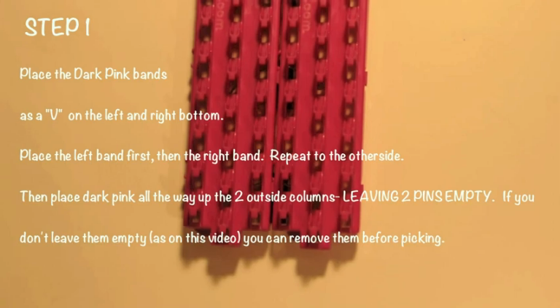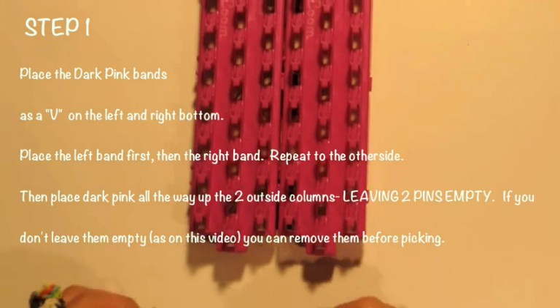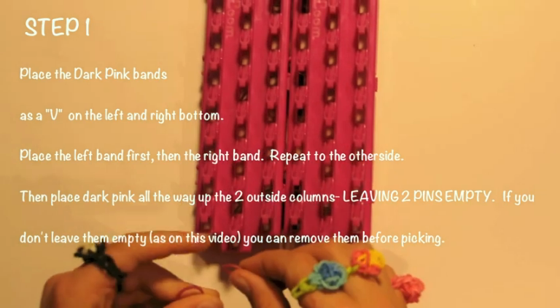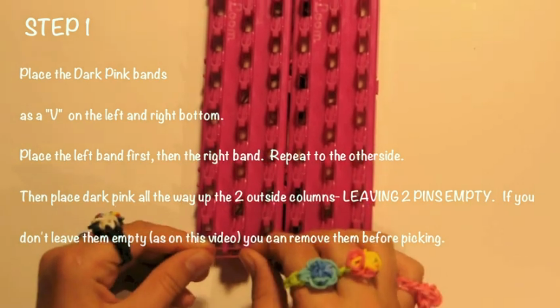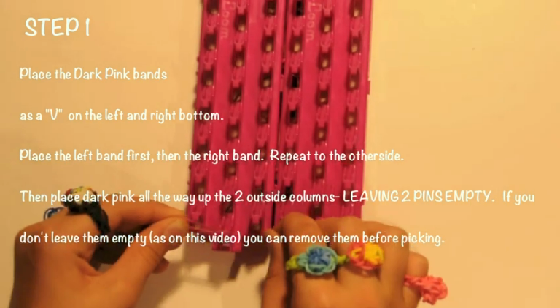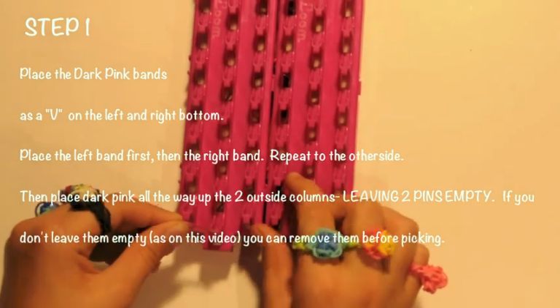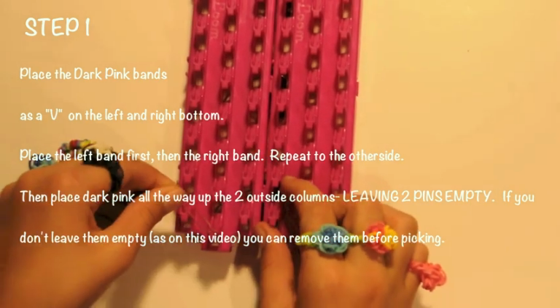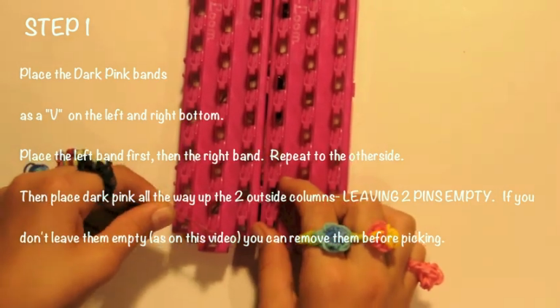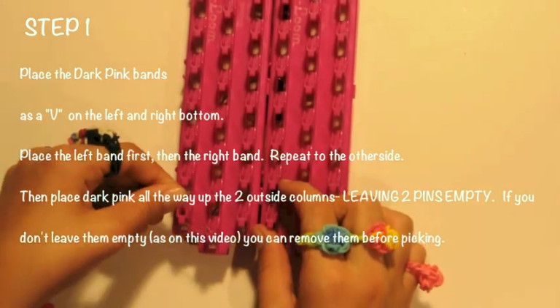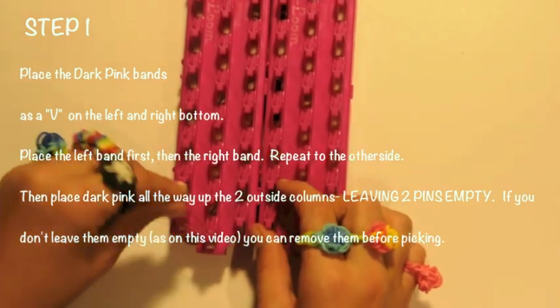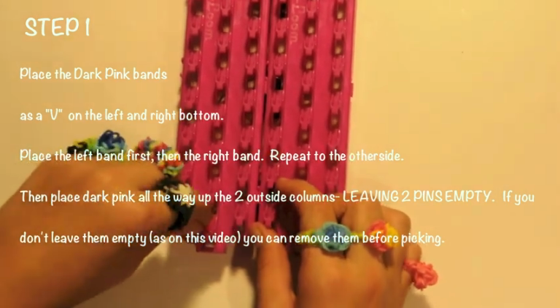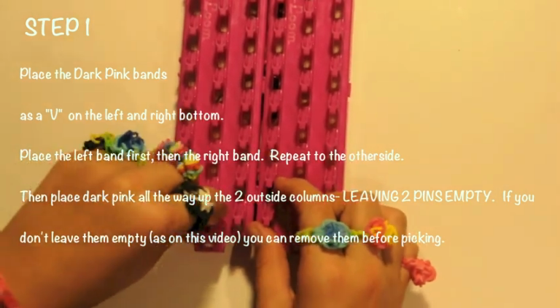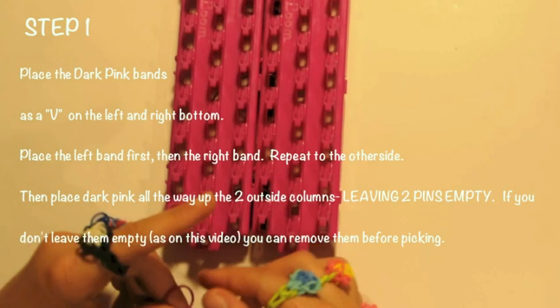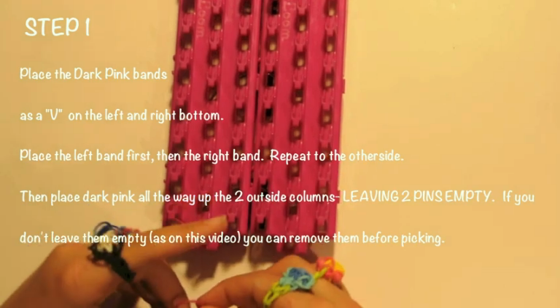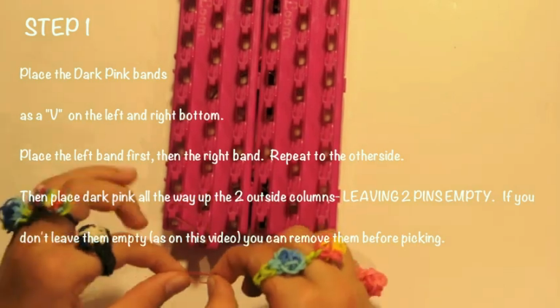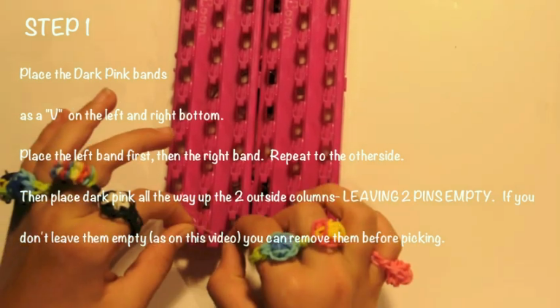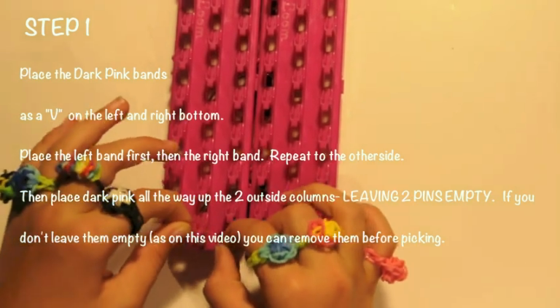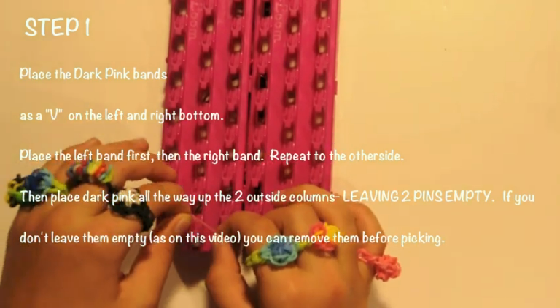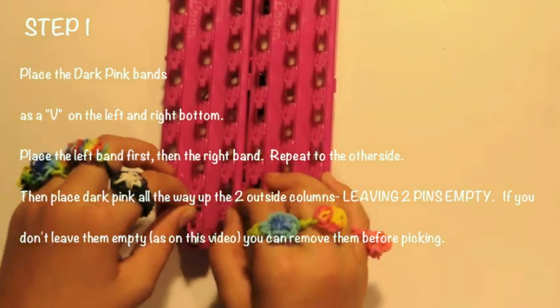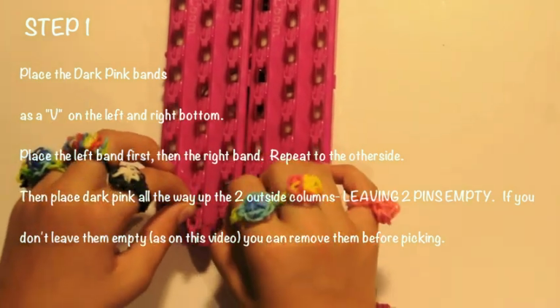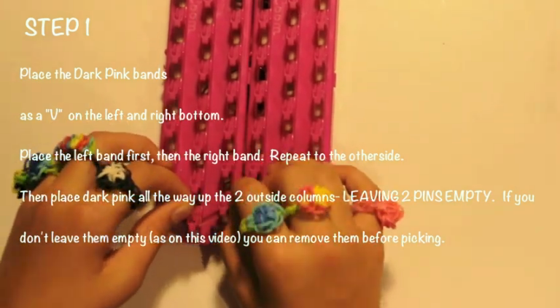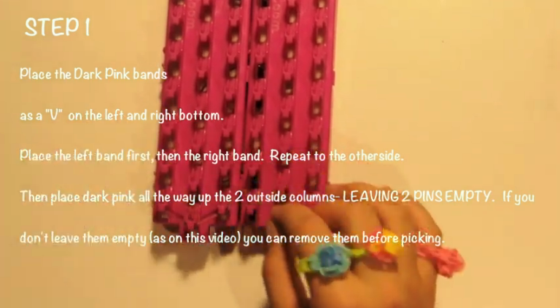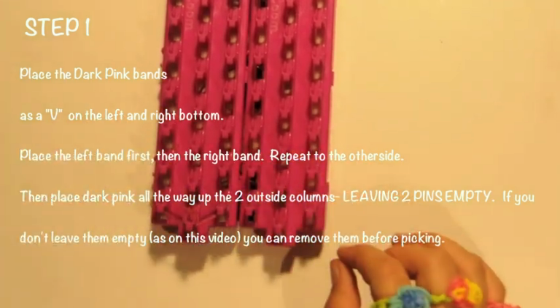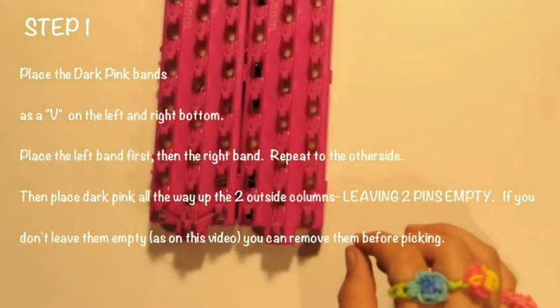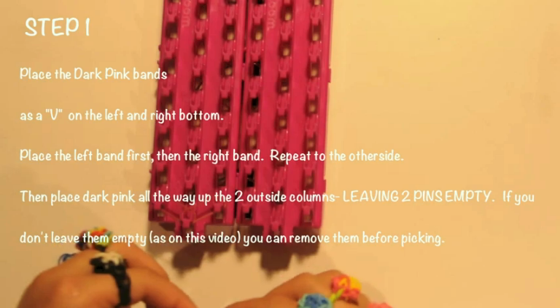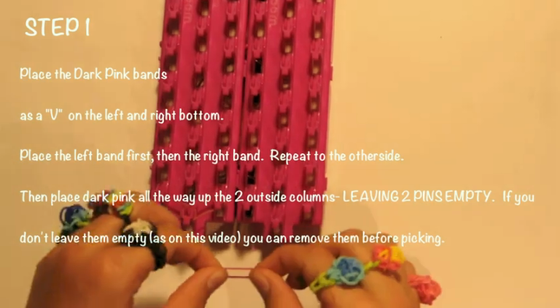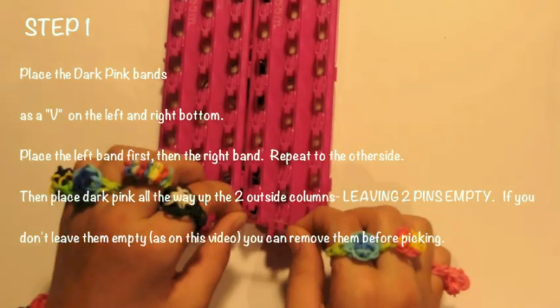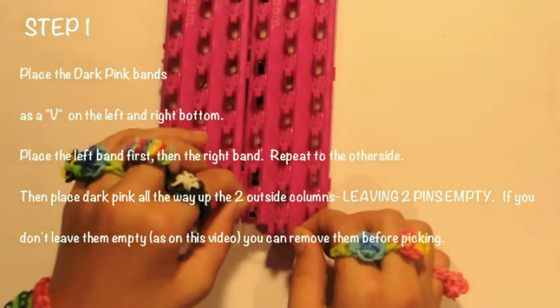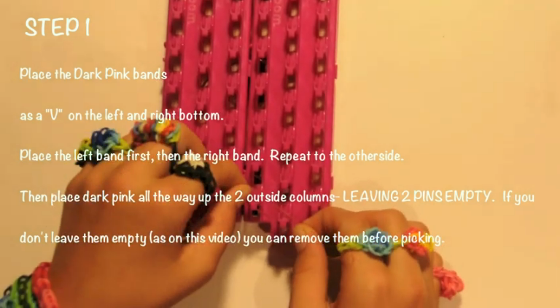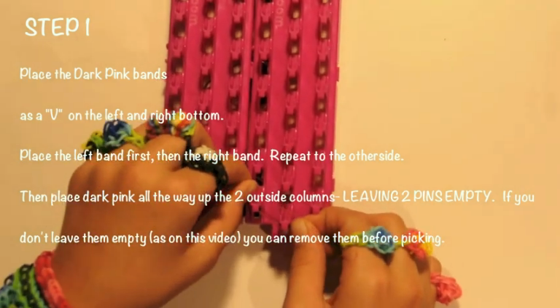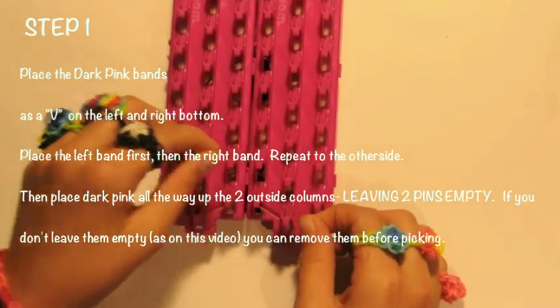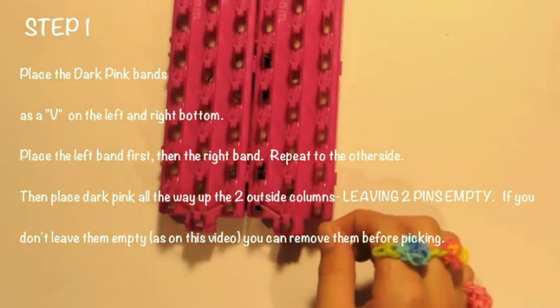Place the dark bands as a V on the left and right bottom as you see here. Start with the left and then go to the right. Same thing on the right side — start with the left band and then overlap with the right band.